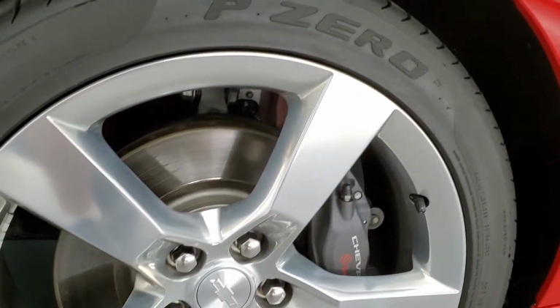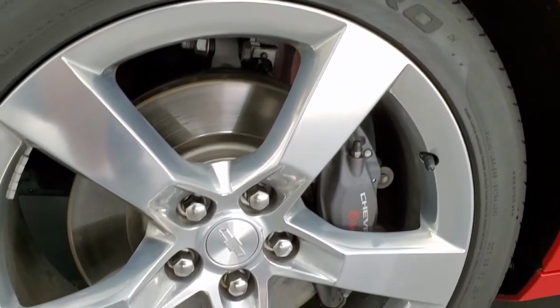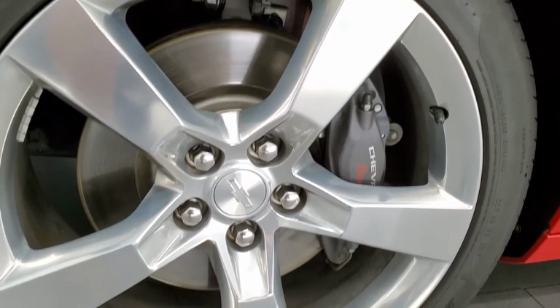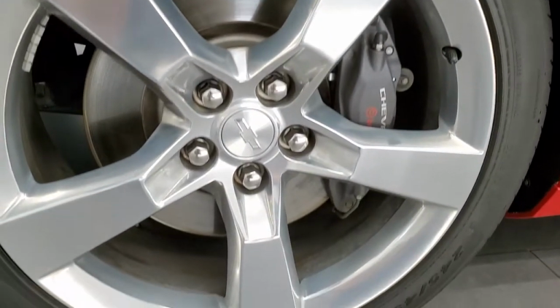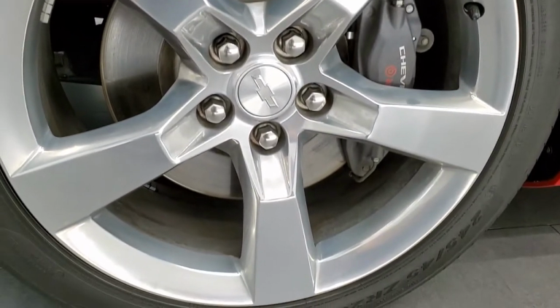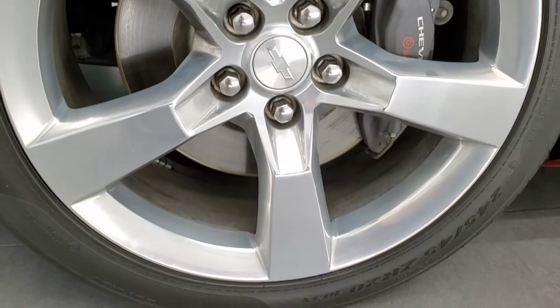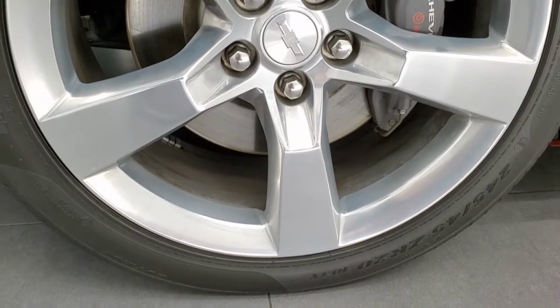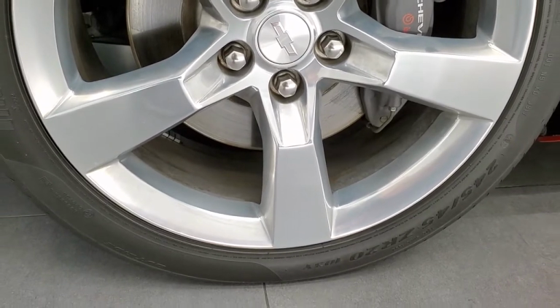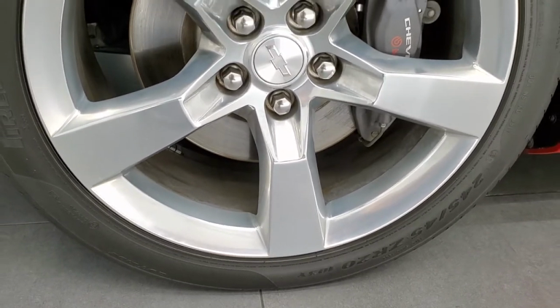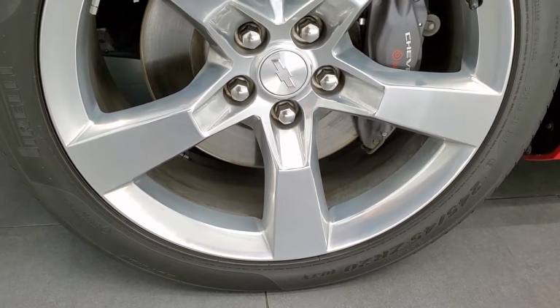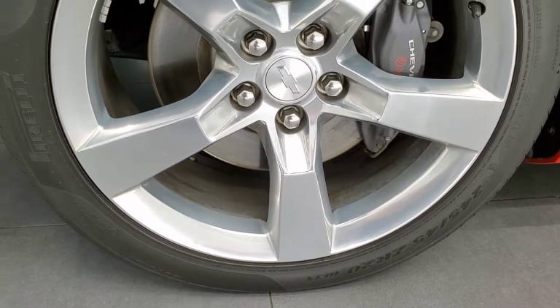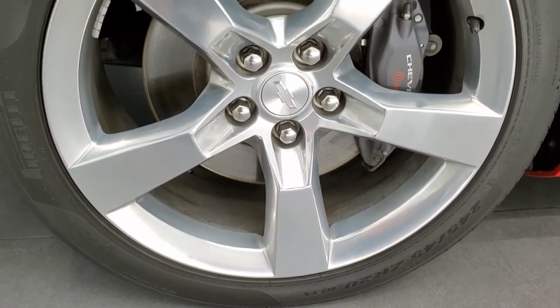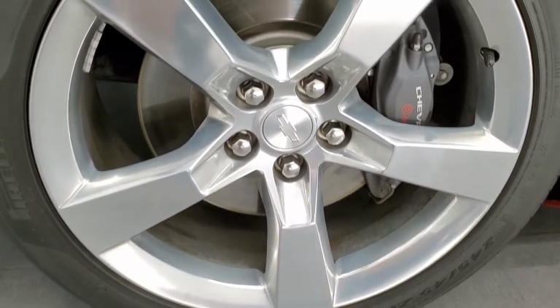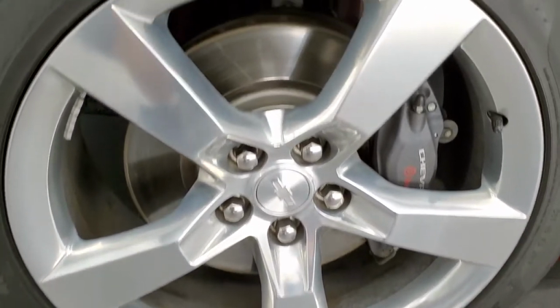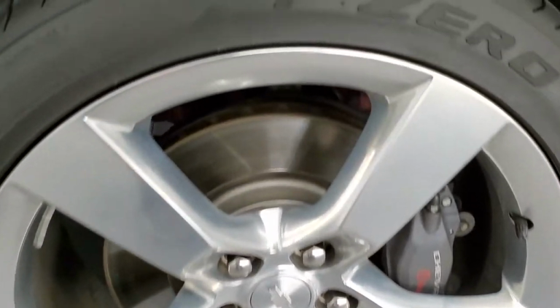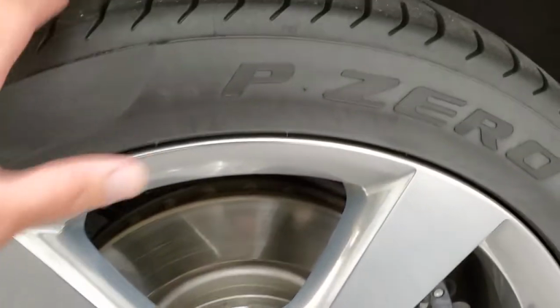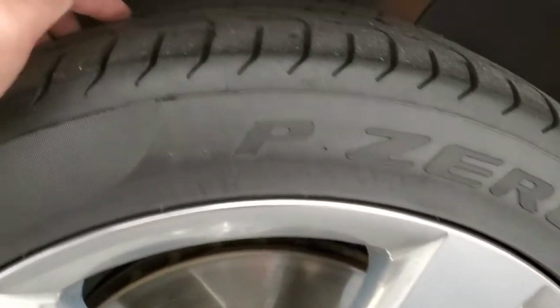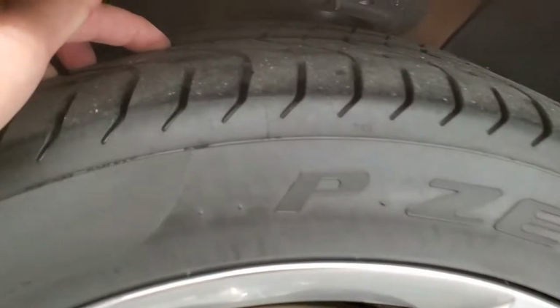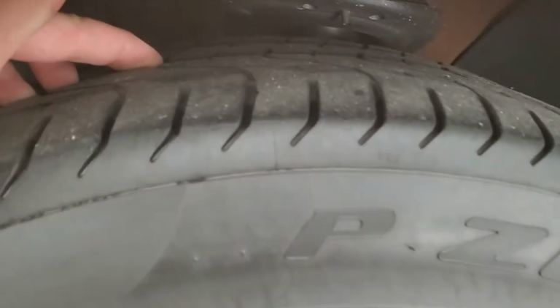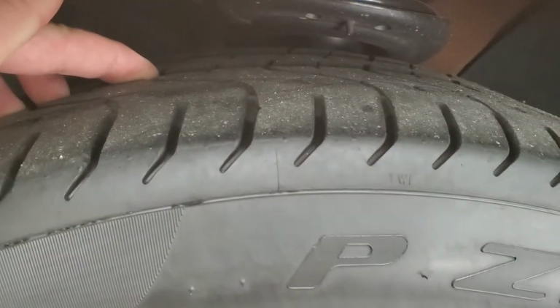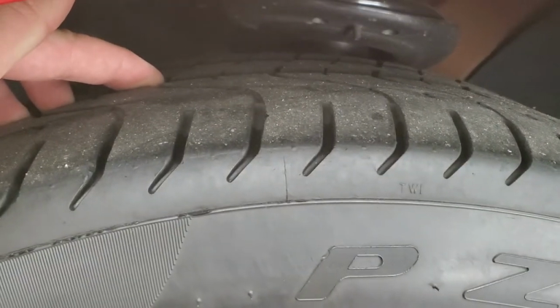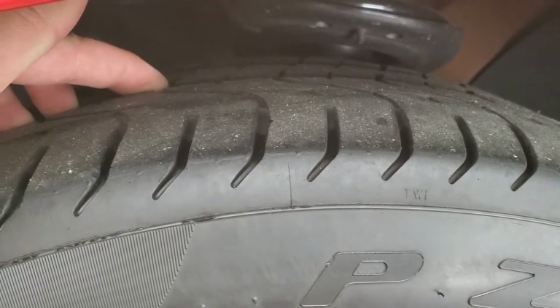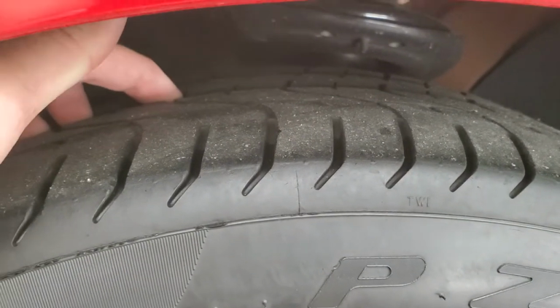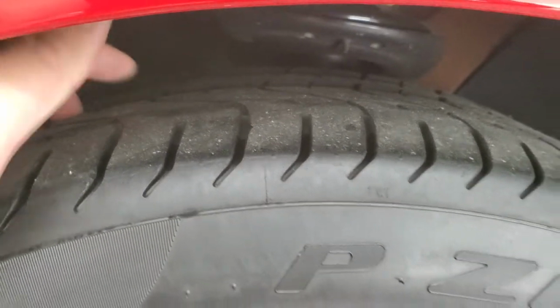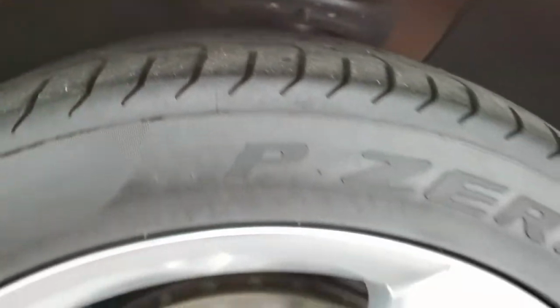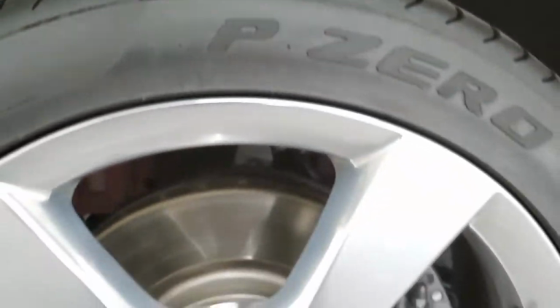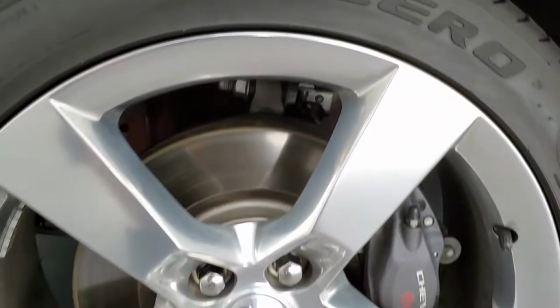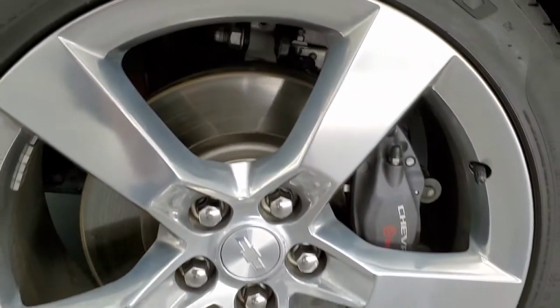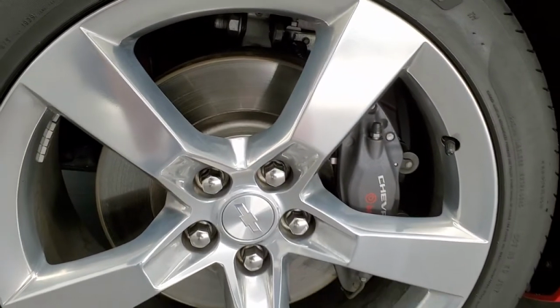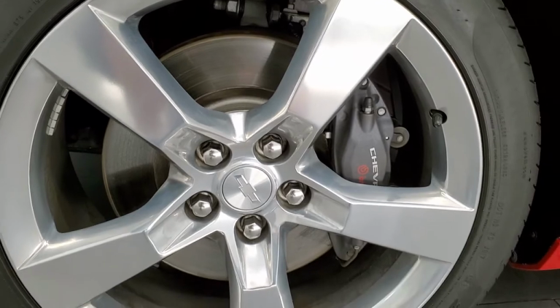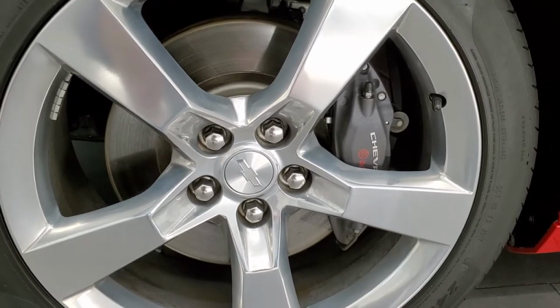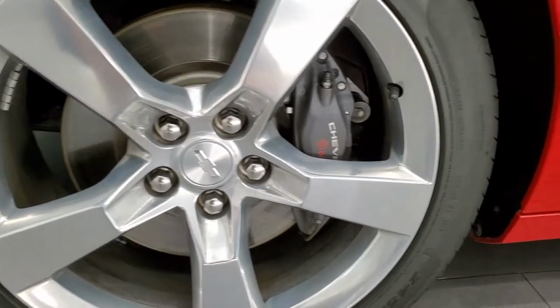It comes with the 20 inch polished aluminum rims and Pirelli PO 245/45 ZR20 tires. These tires have about half the tread left on them, and it comes with the Brembo brakes.